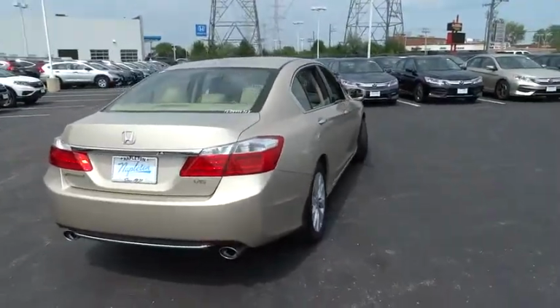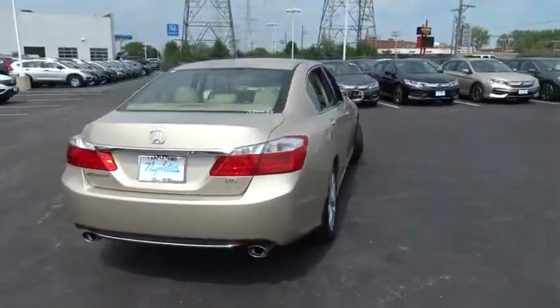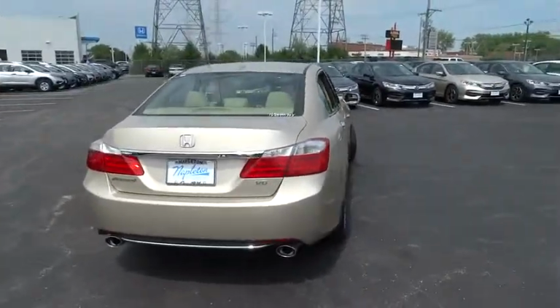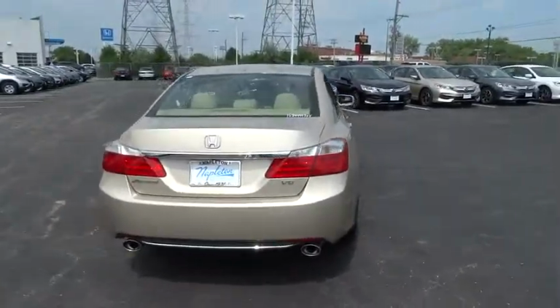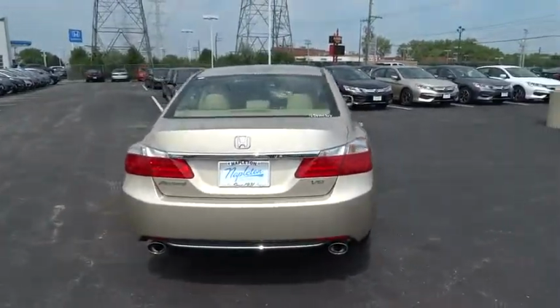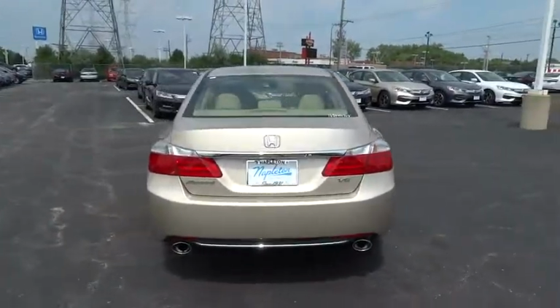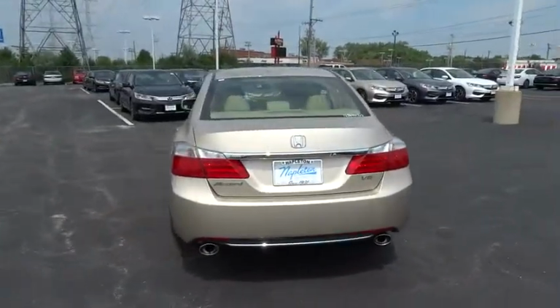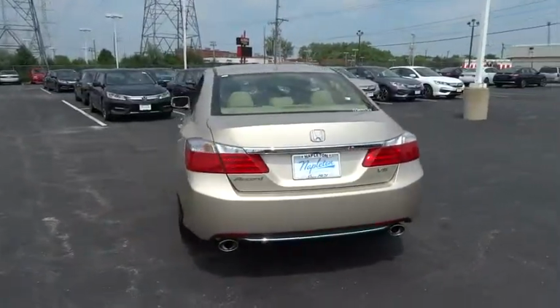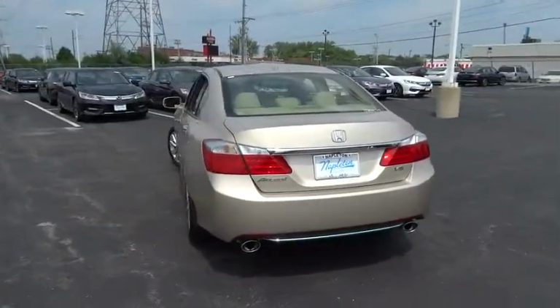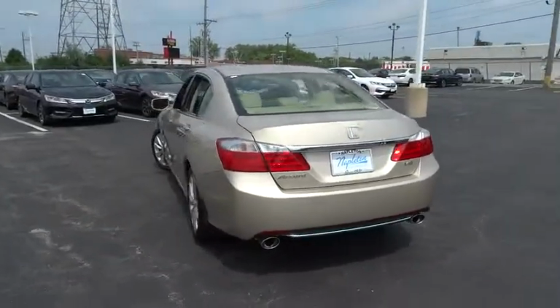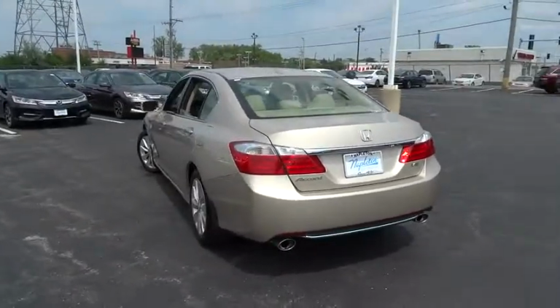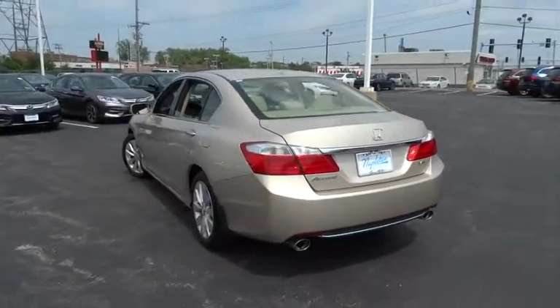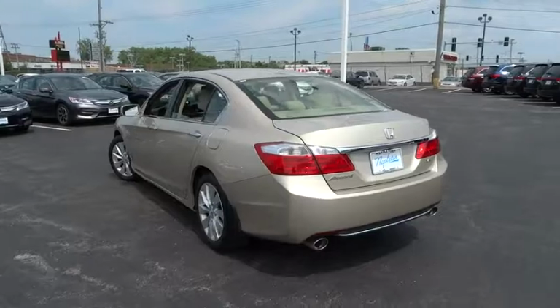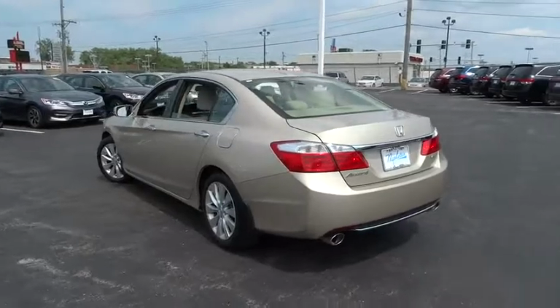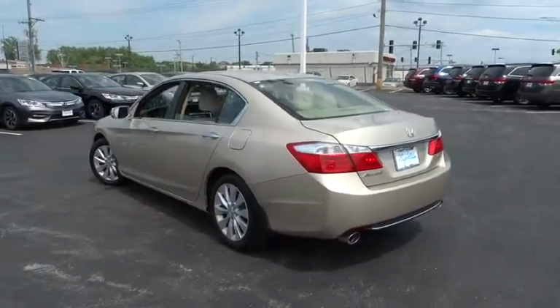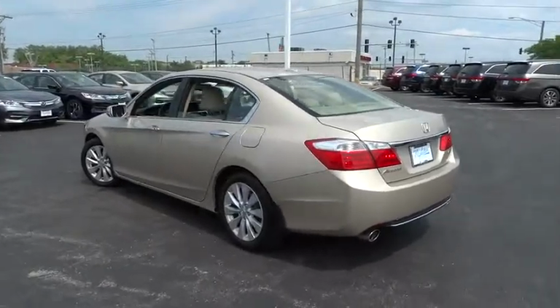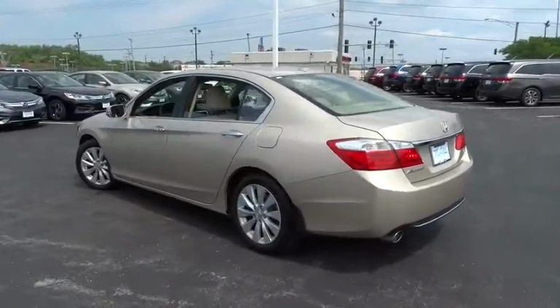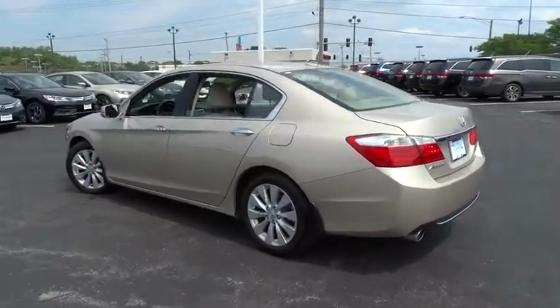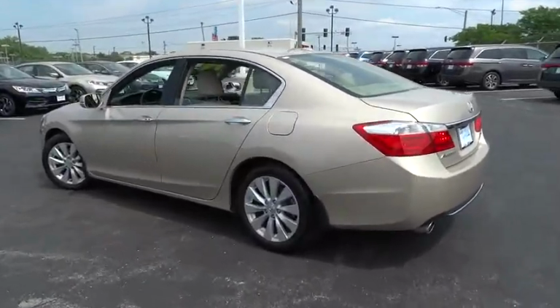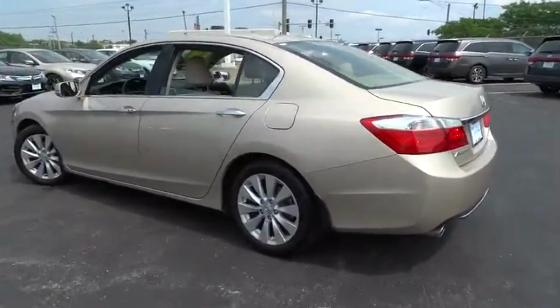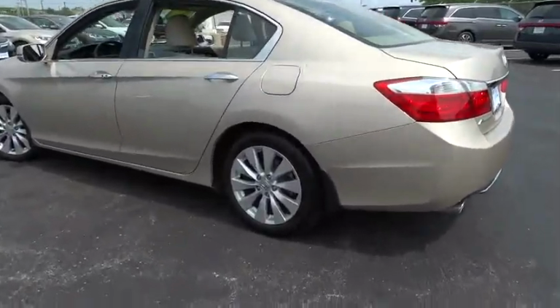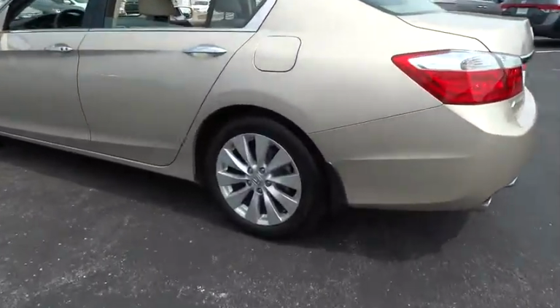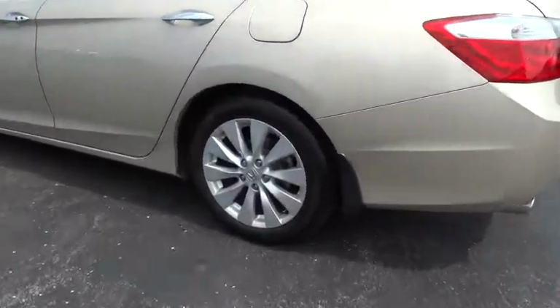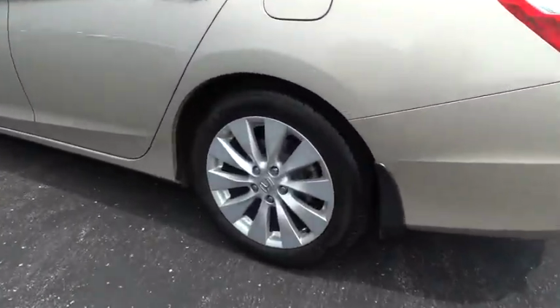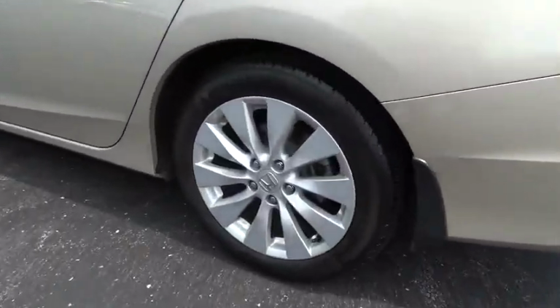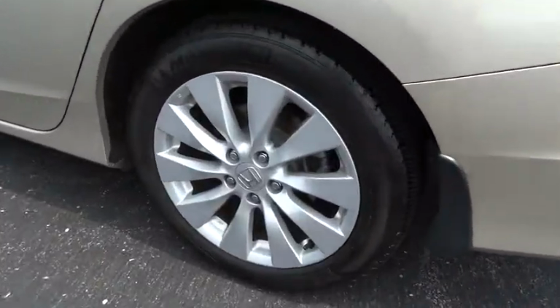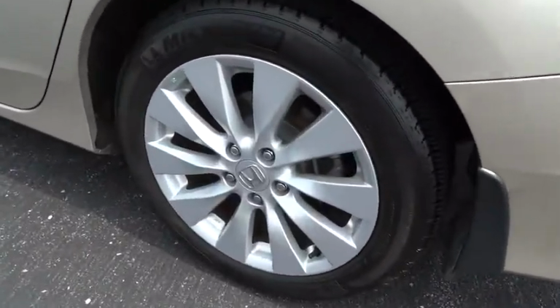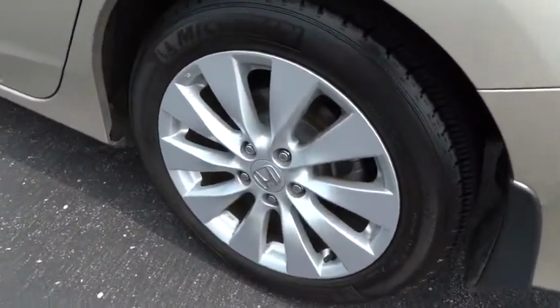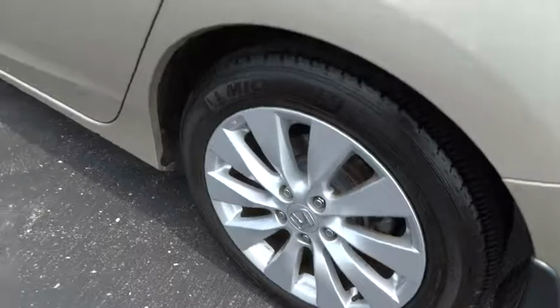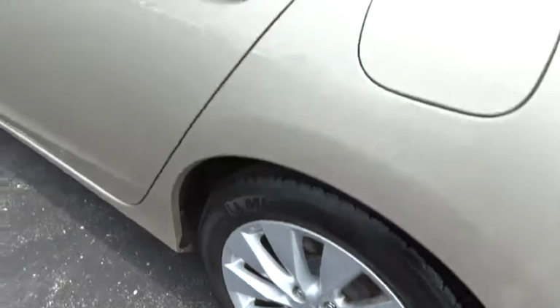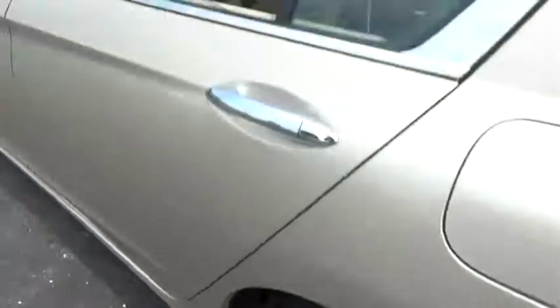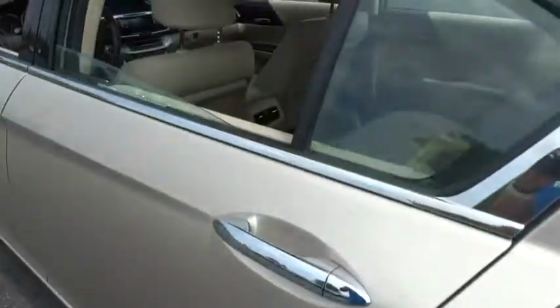CD player, compass, fog light, heated front seat, rear window defroster, security system, power windows, electronic stability control, remote keyless entry.